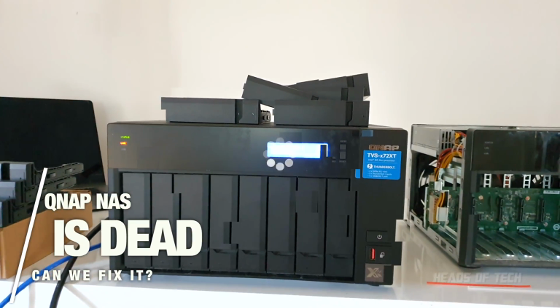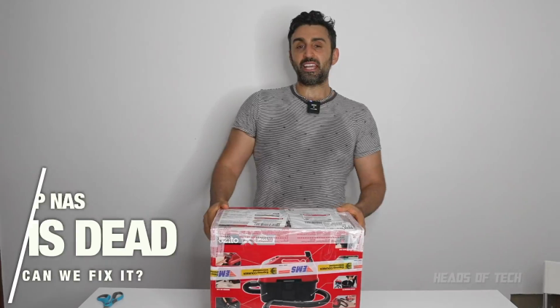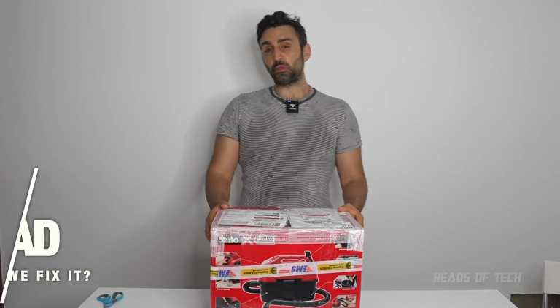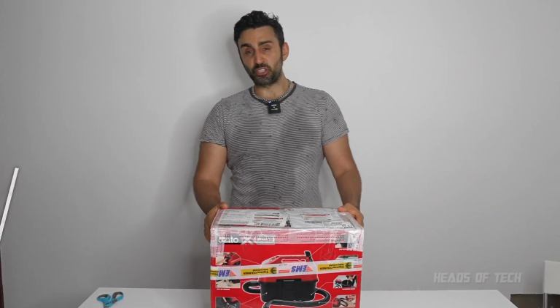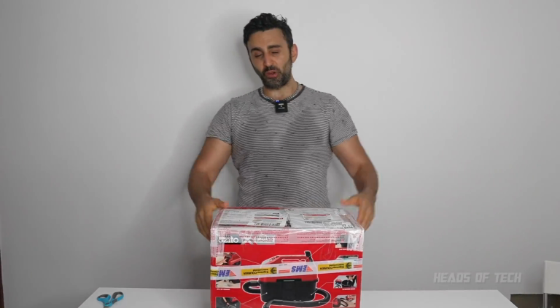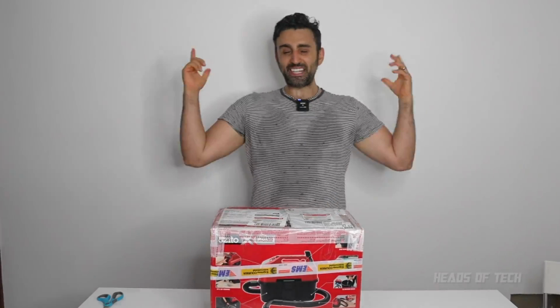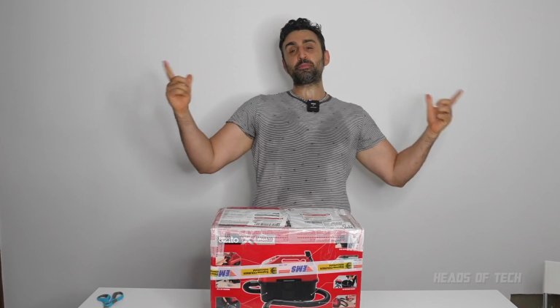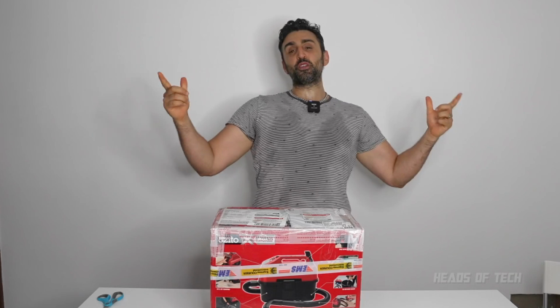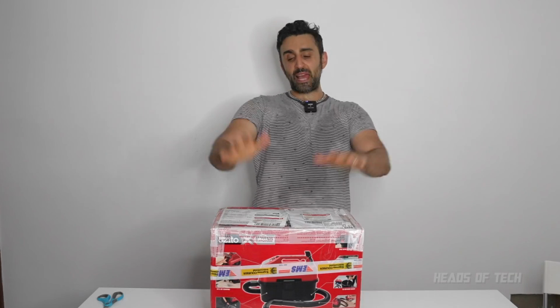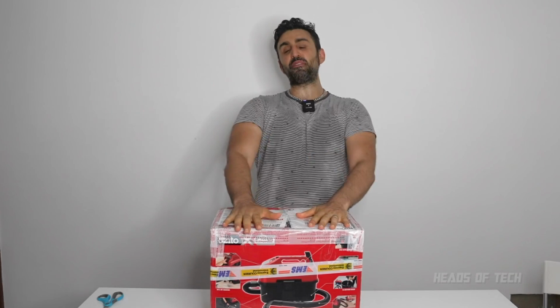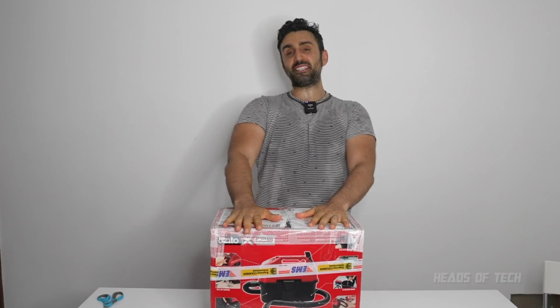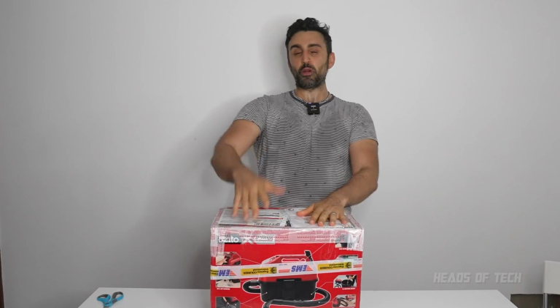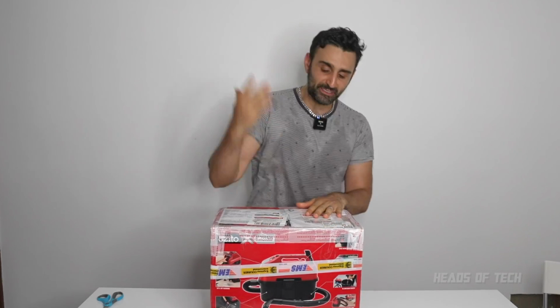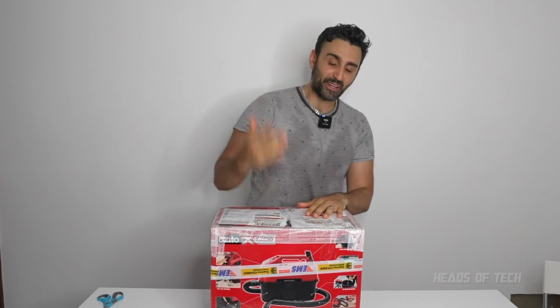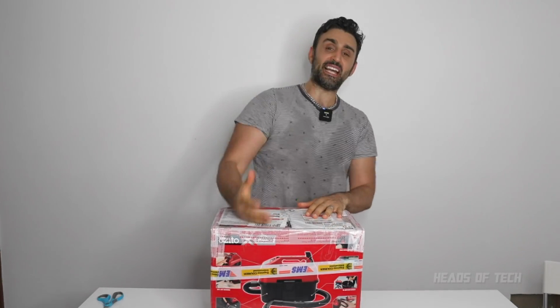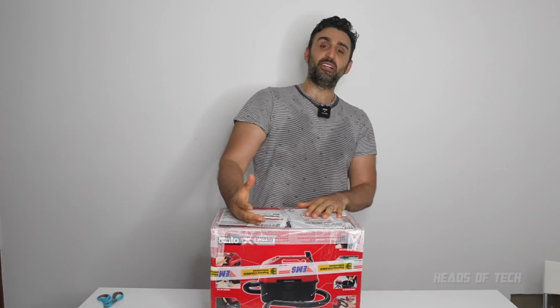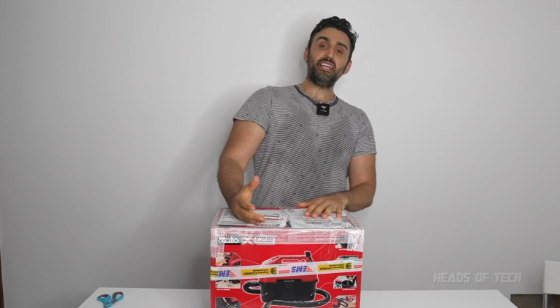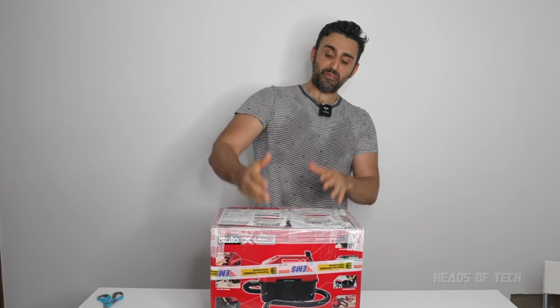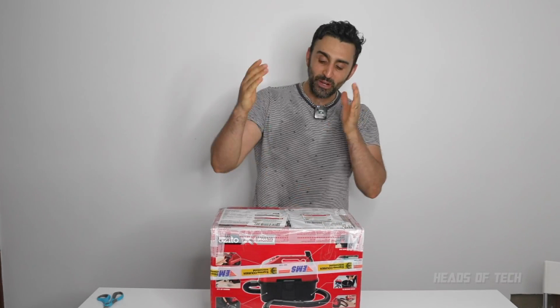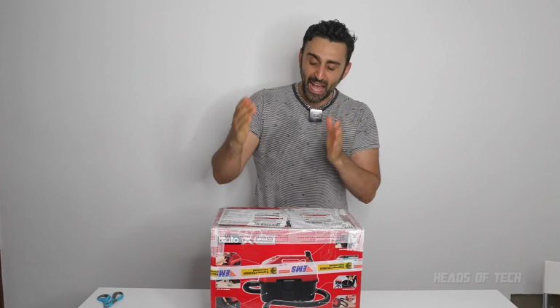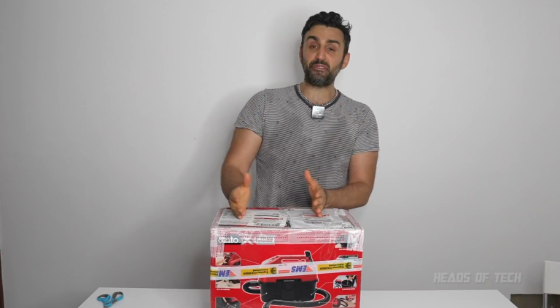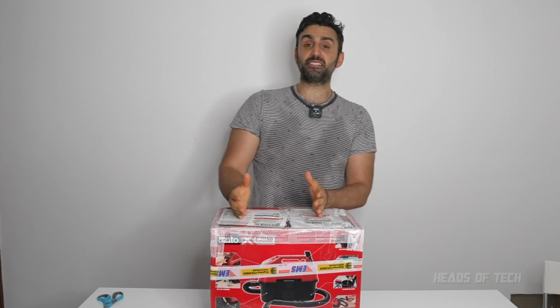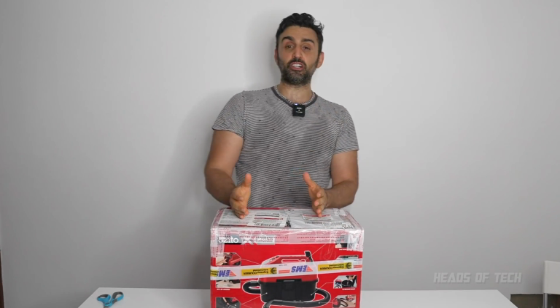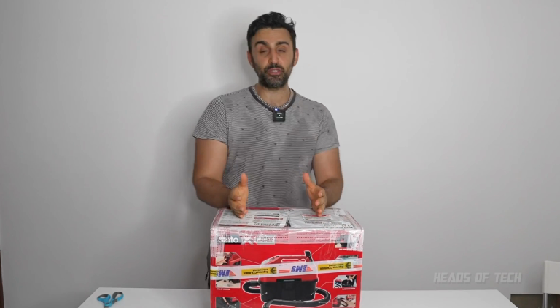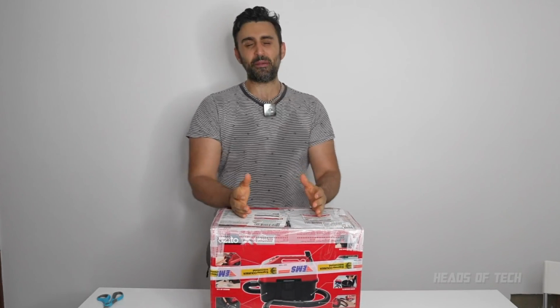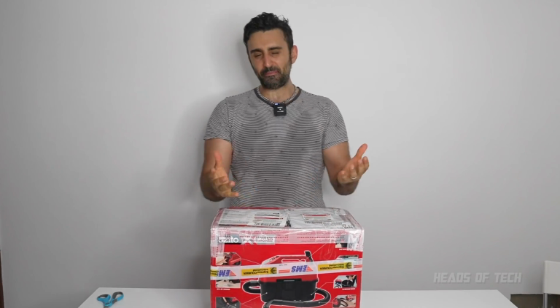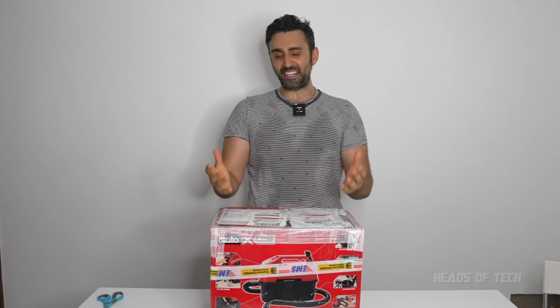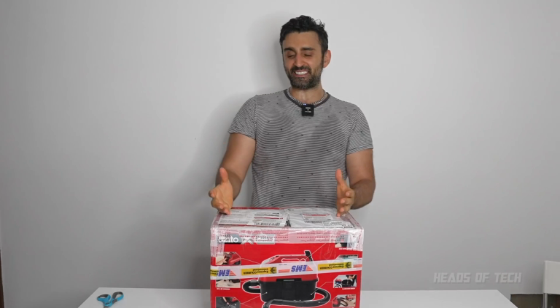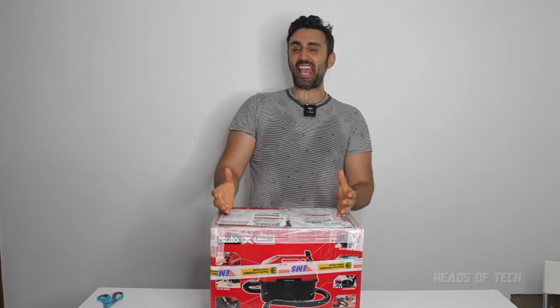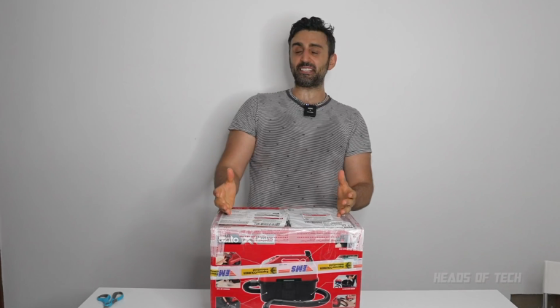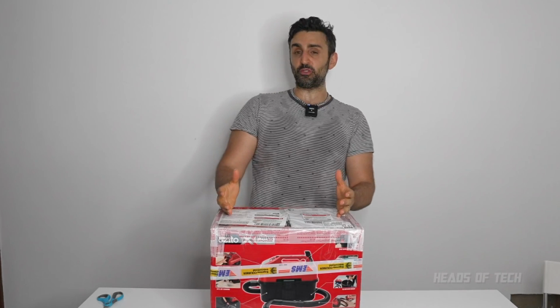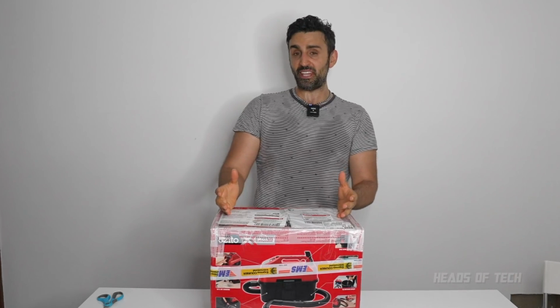Hey guys, welcome to the show. In today's episode of Can We Fix It? We're about to find out if we have fixed our QNAP 8-bay NAS, the 872N.